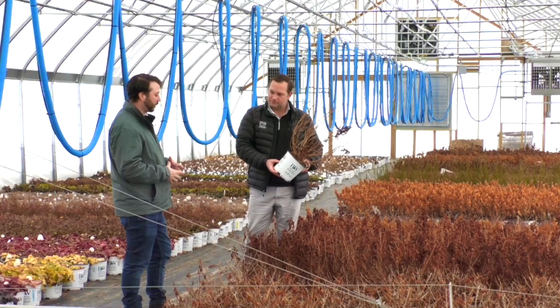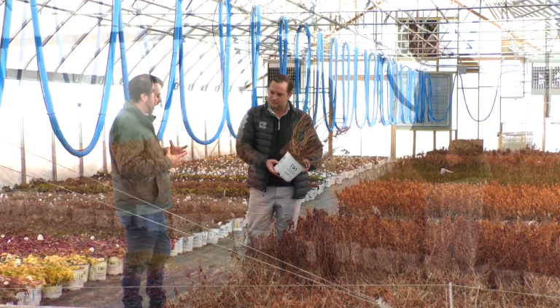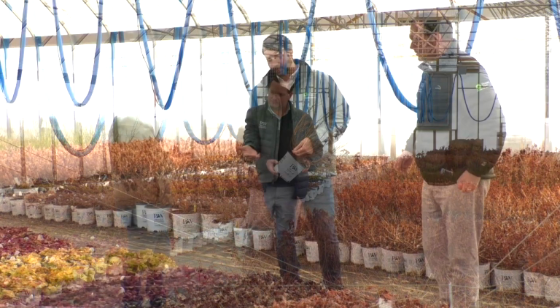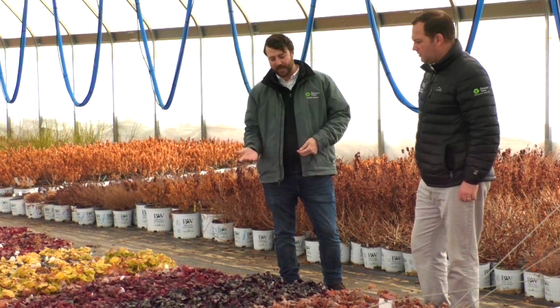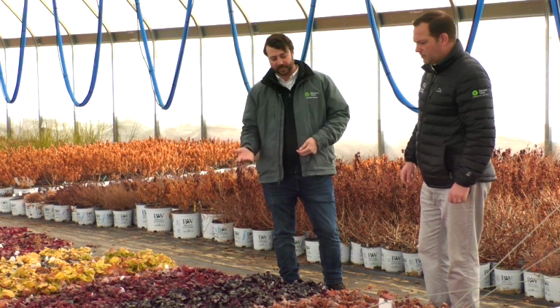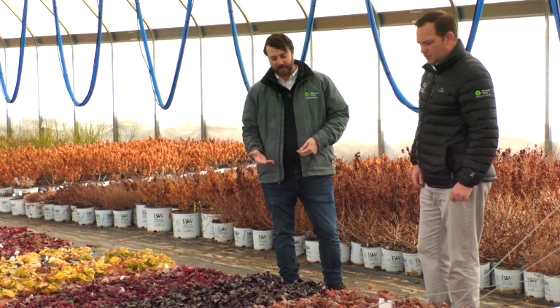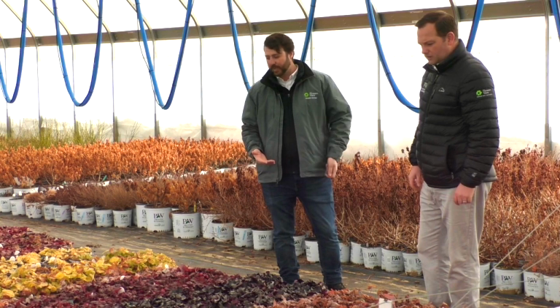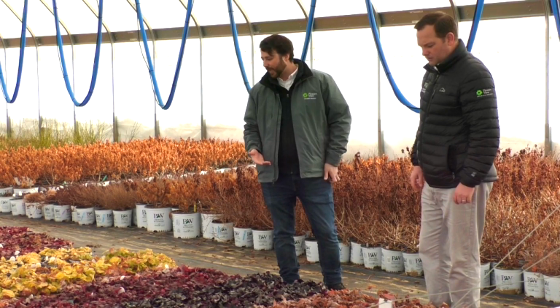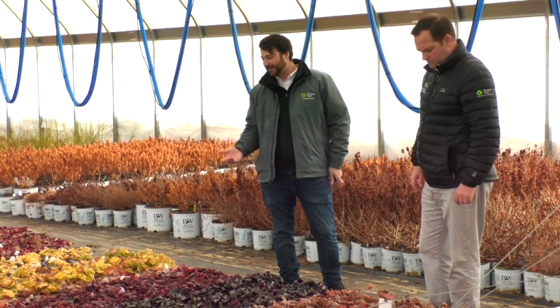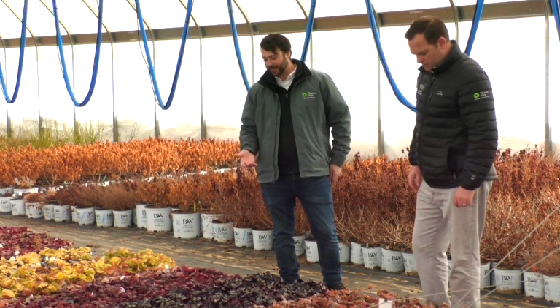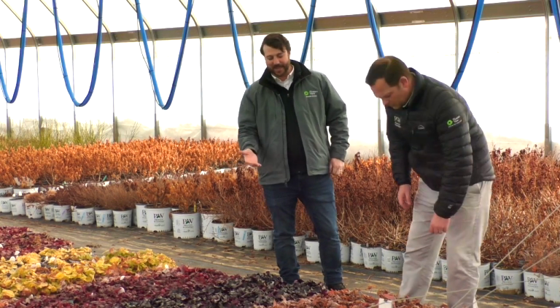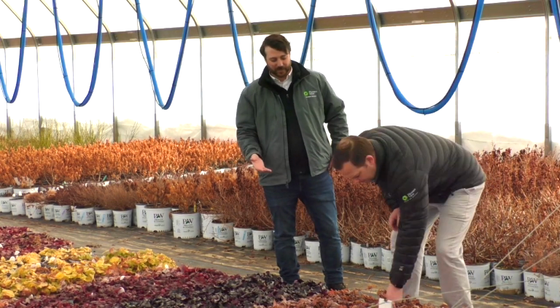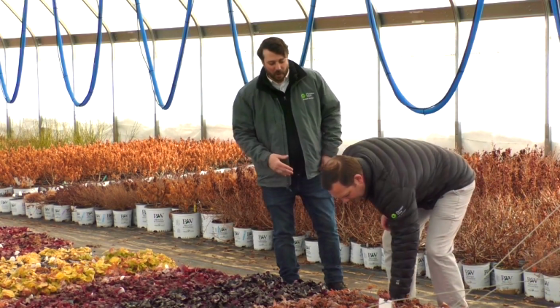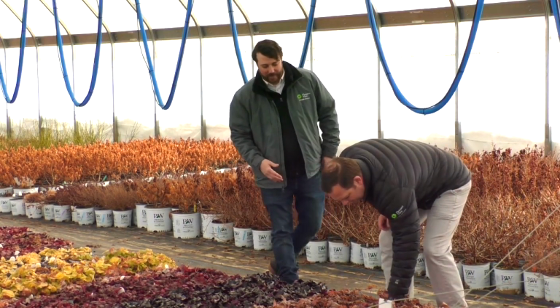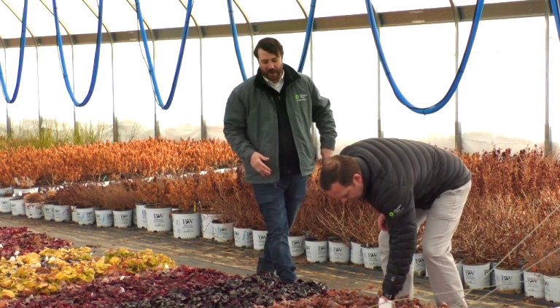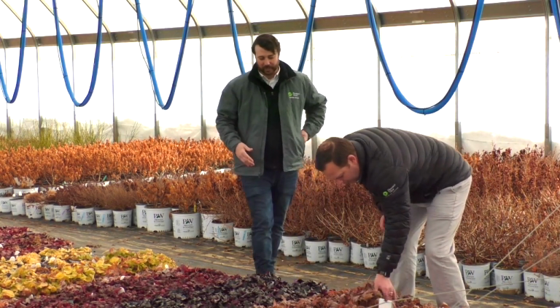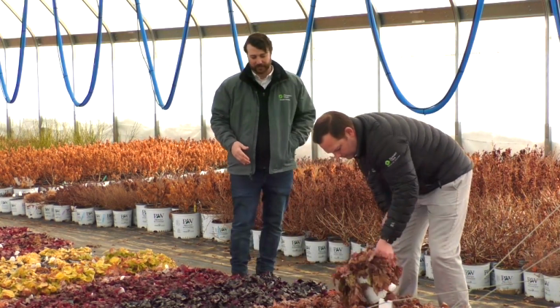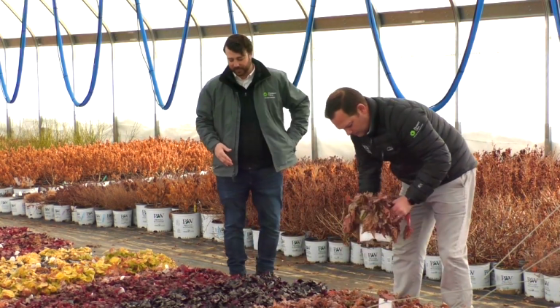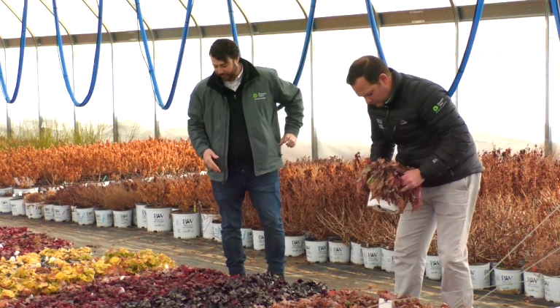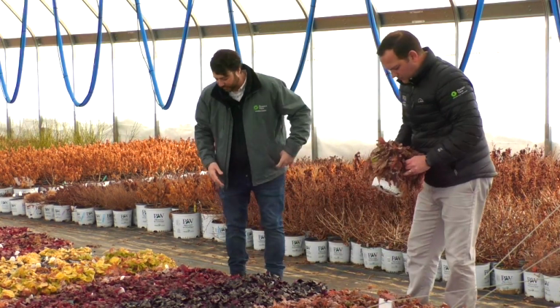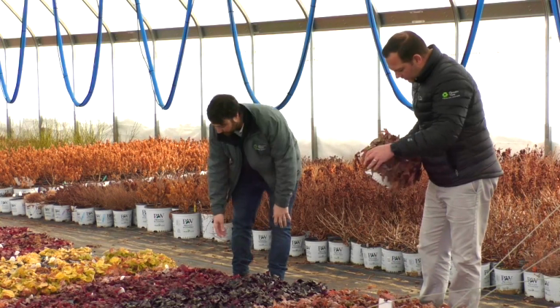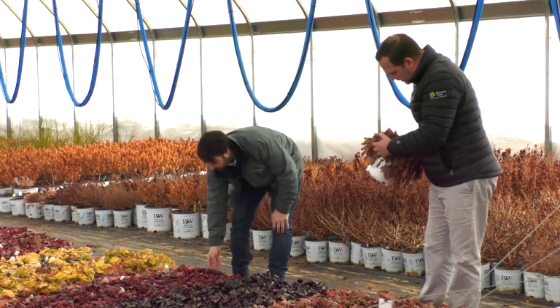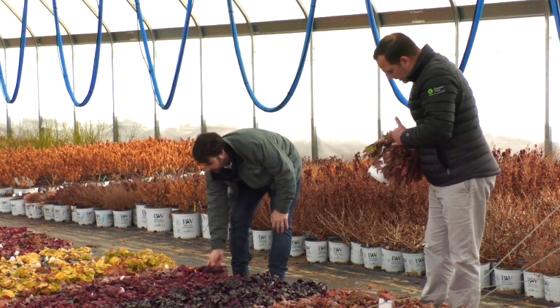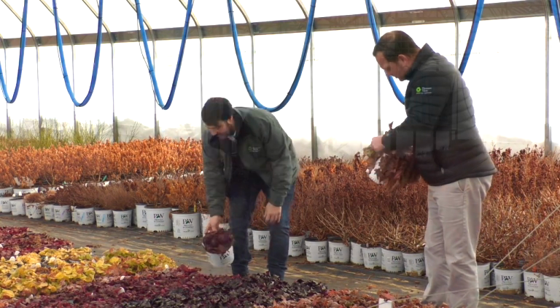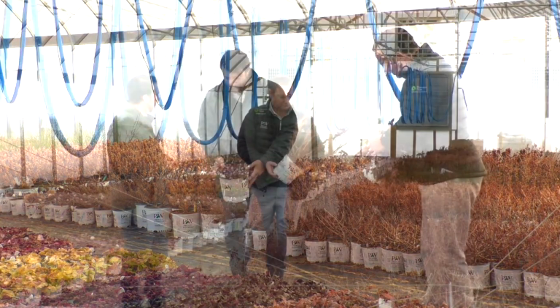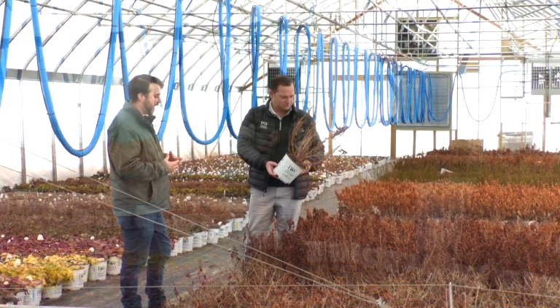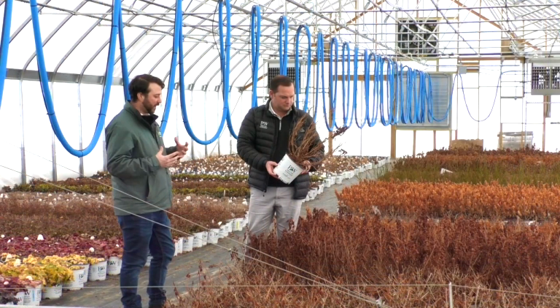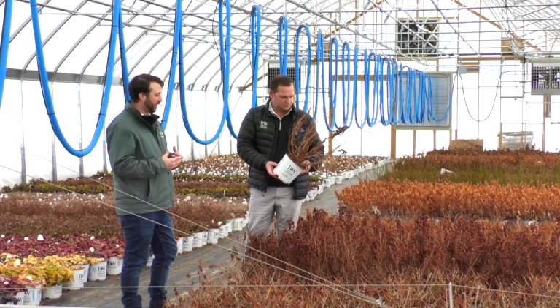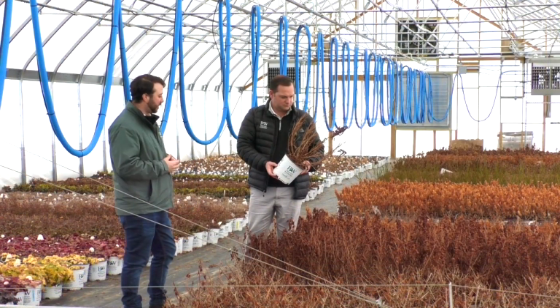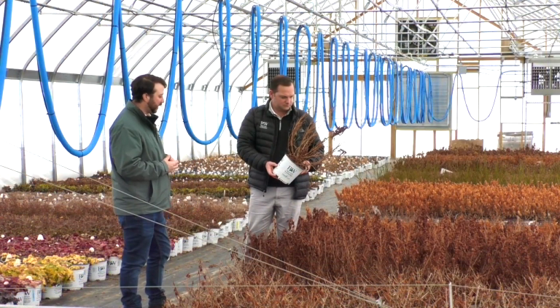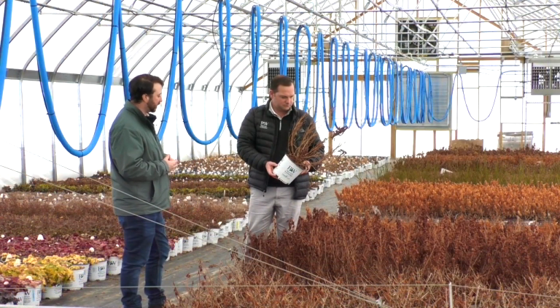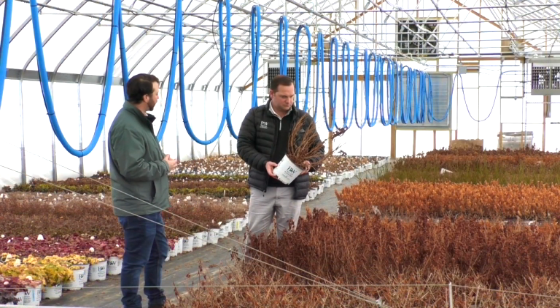We're looking at bulked one gallon and three gallon perennials and shrubs, focusing on Proven Winners perennials and Color Choice, as those are our leading genetics in the area, and we're definitely excited about bringing those into the market.